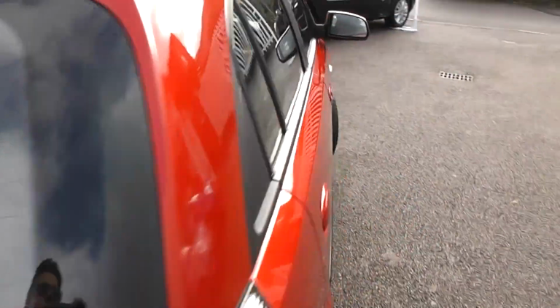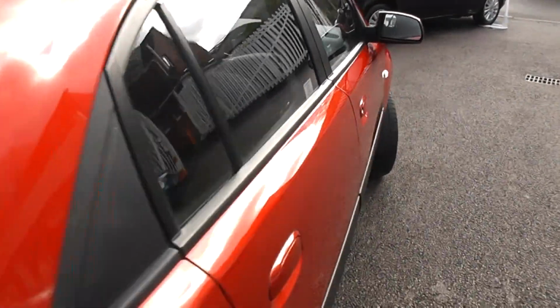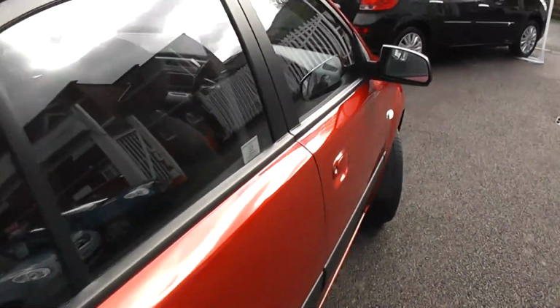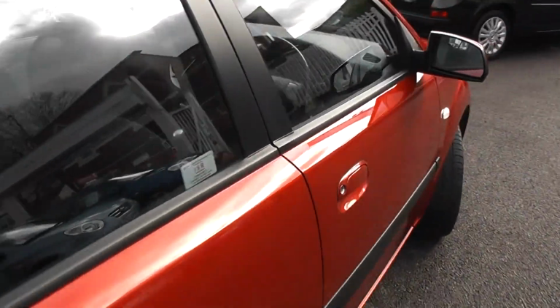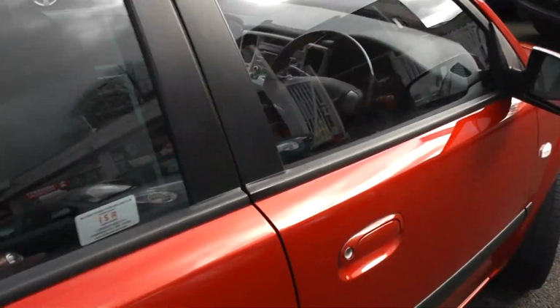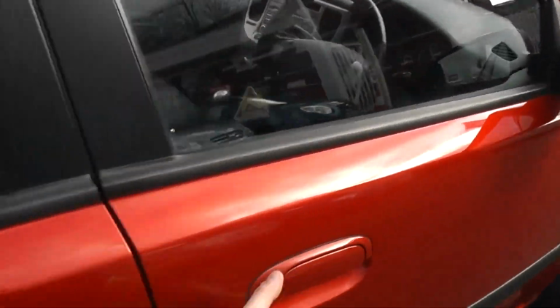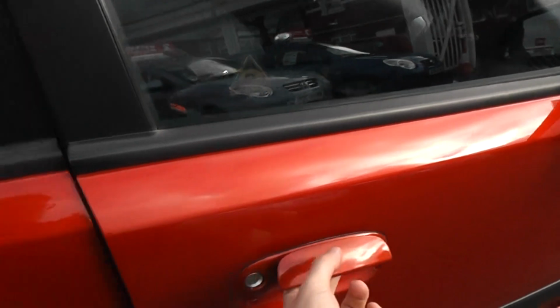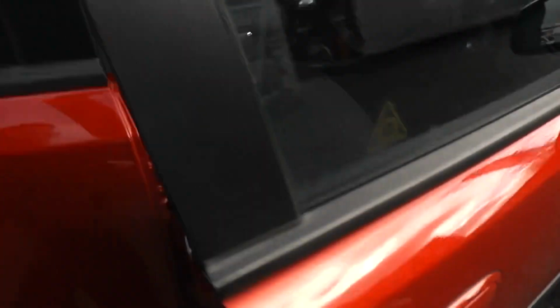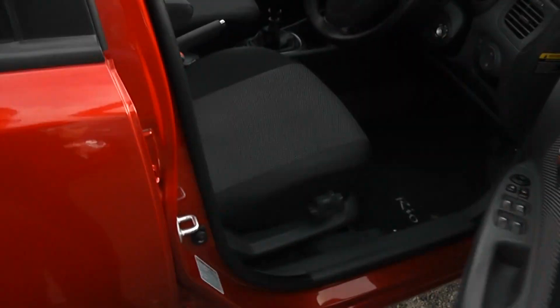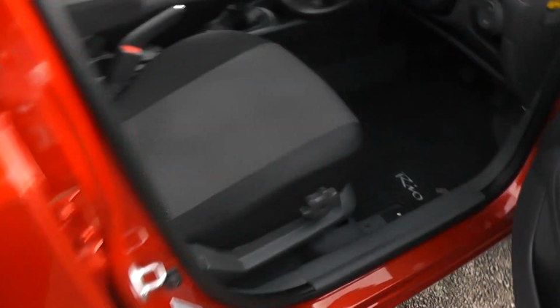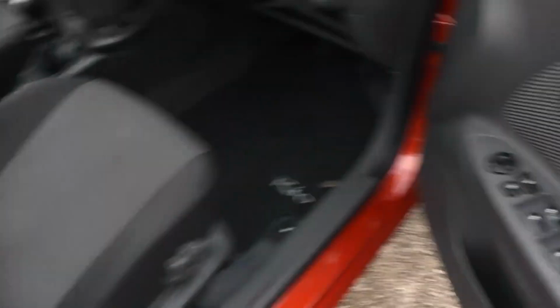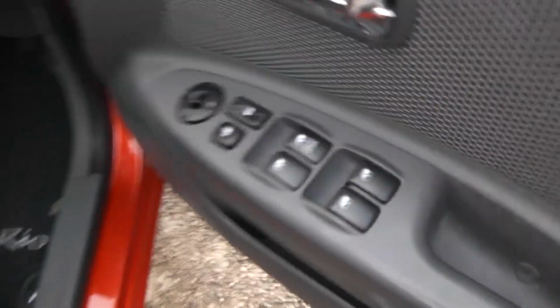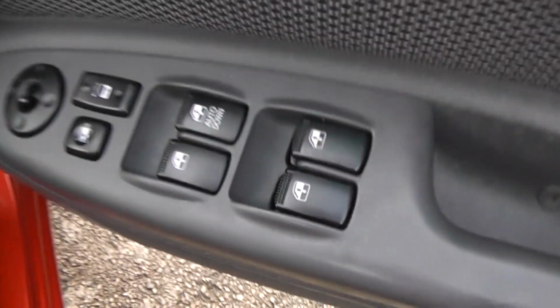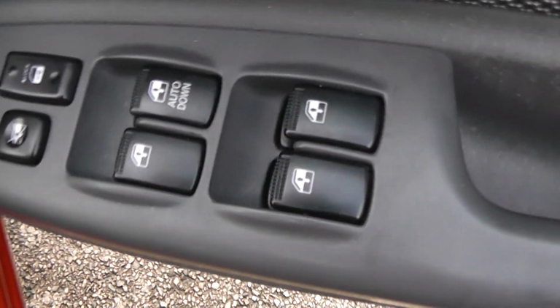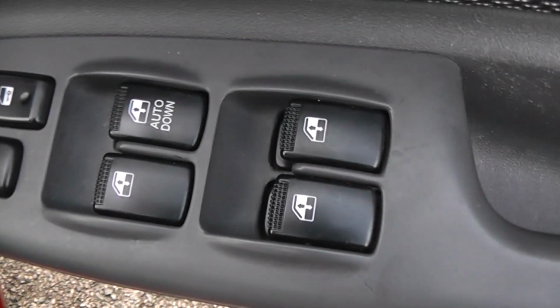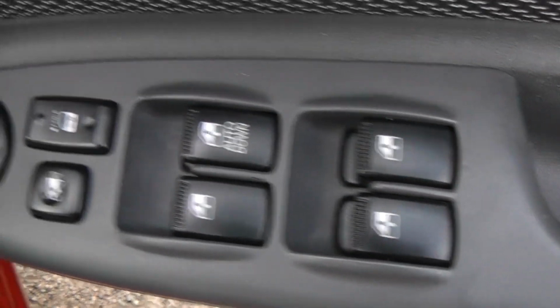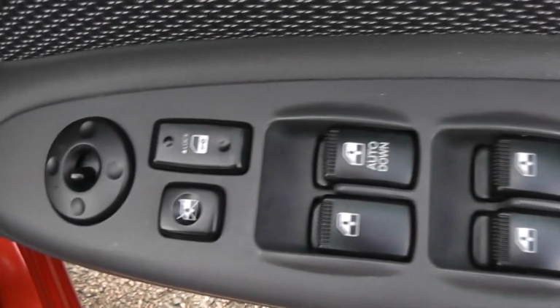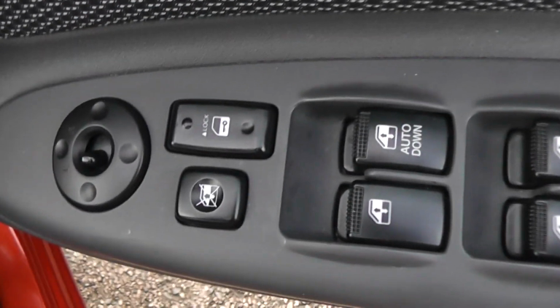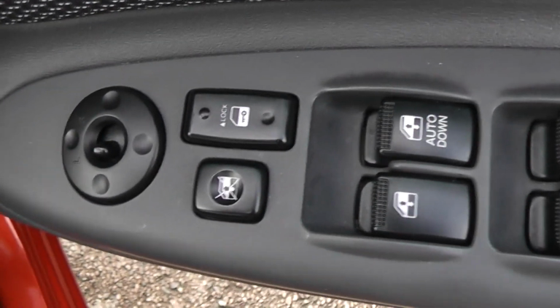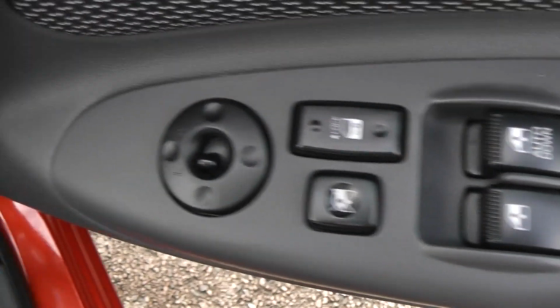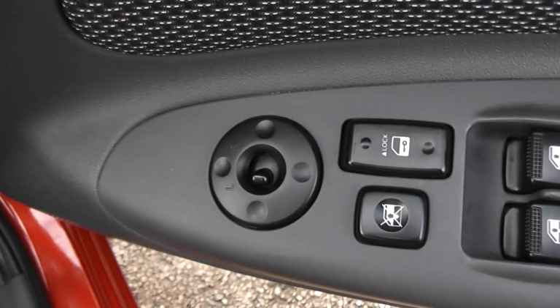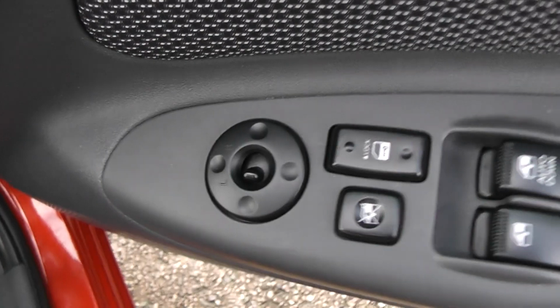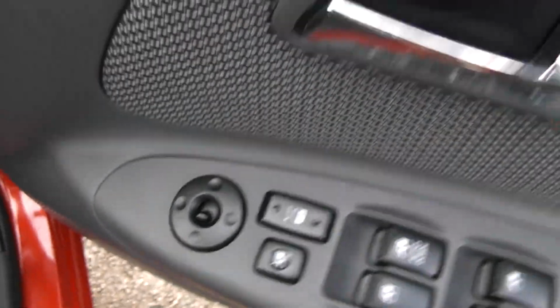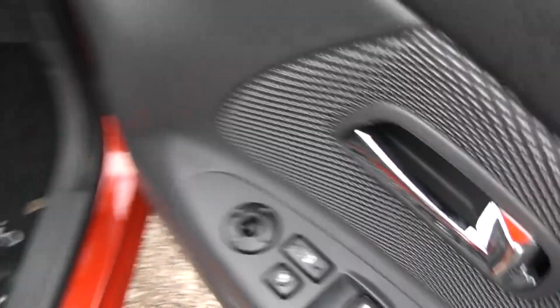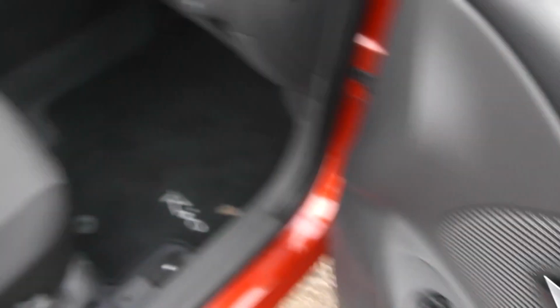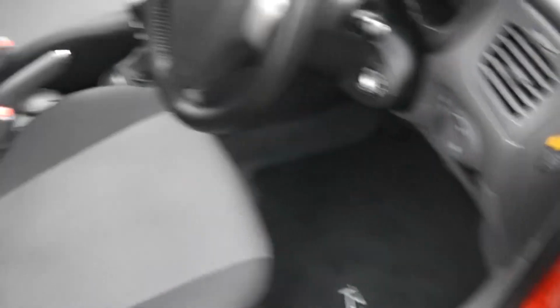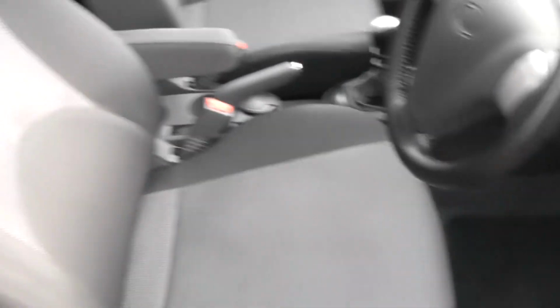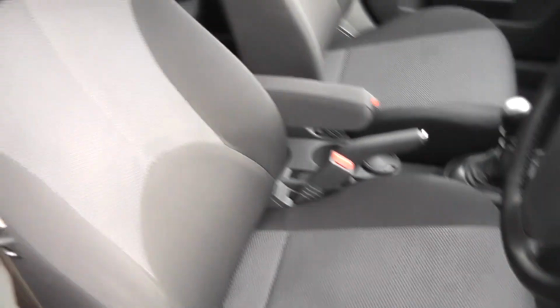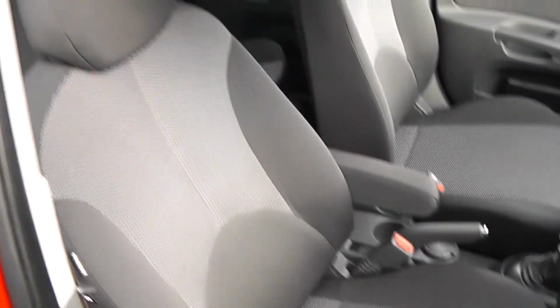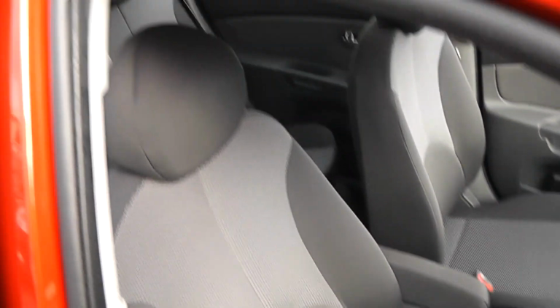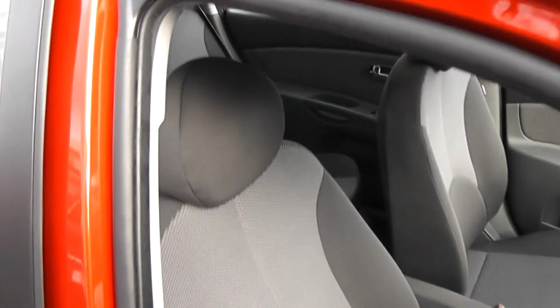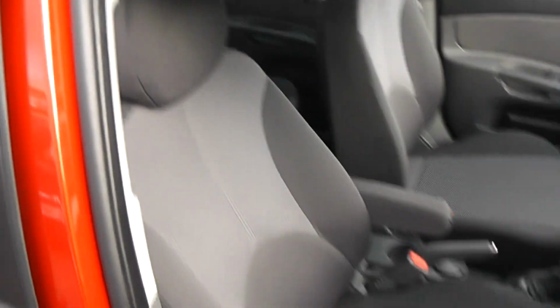Take a look inside the car — this car has full electric windows, a child safety lock for the rear, there's also electric wing mirrors, and it has a black and grey cloth interior.